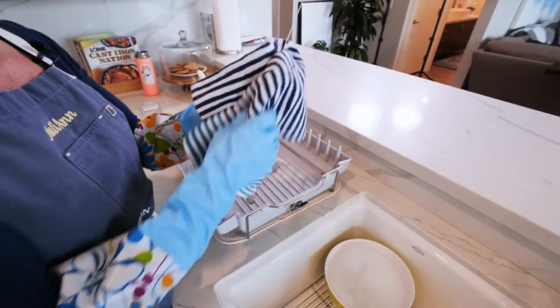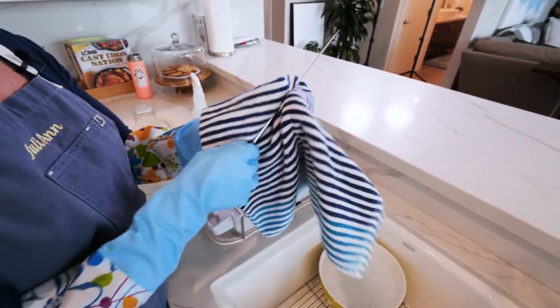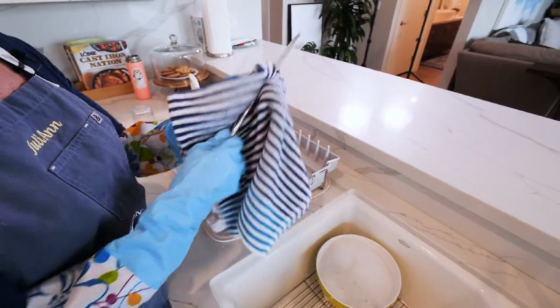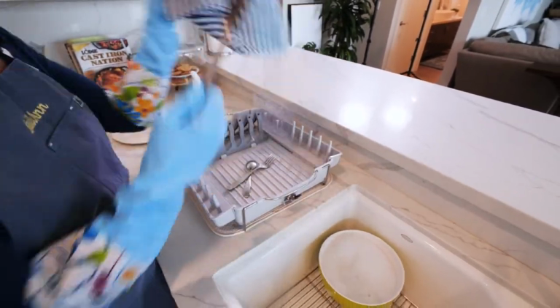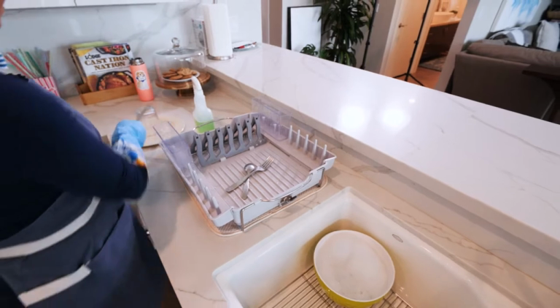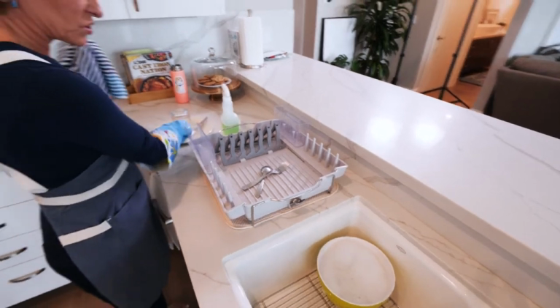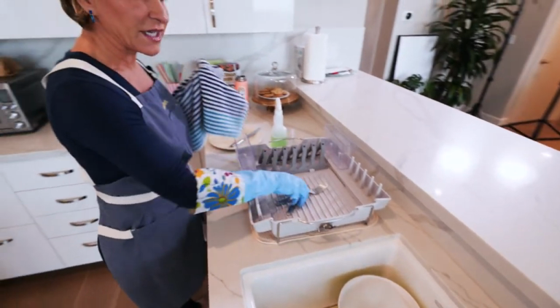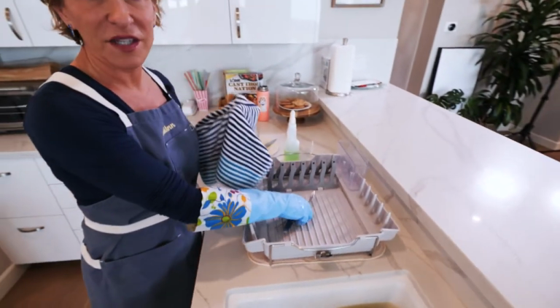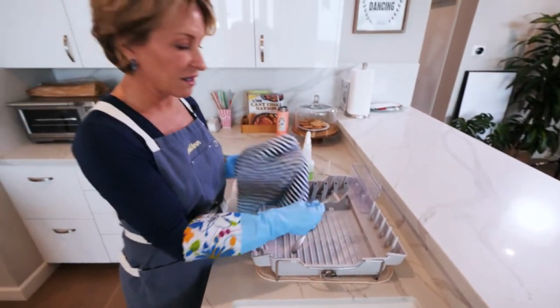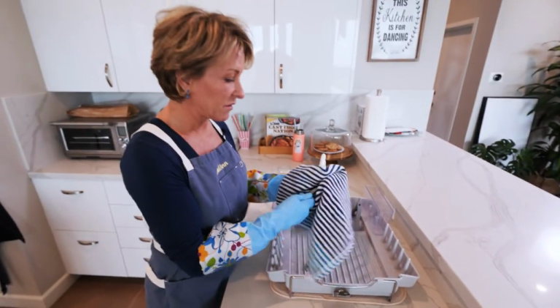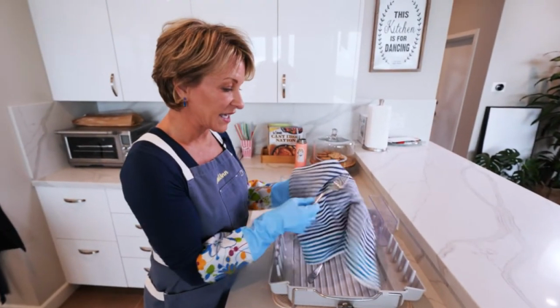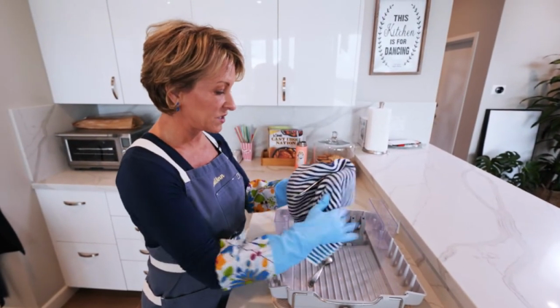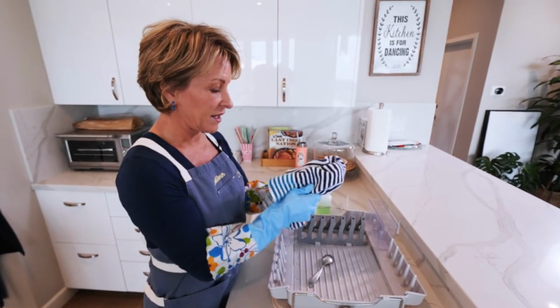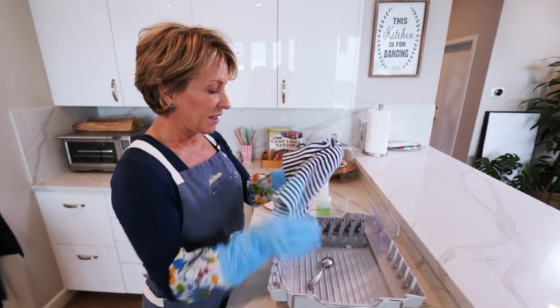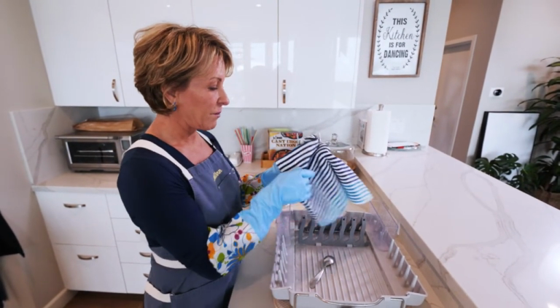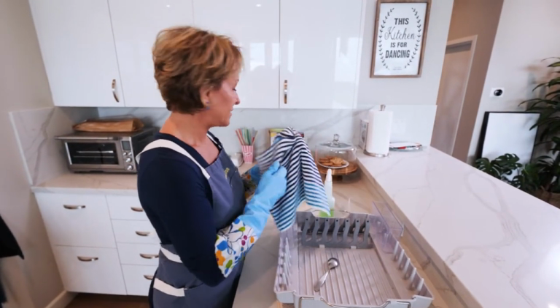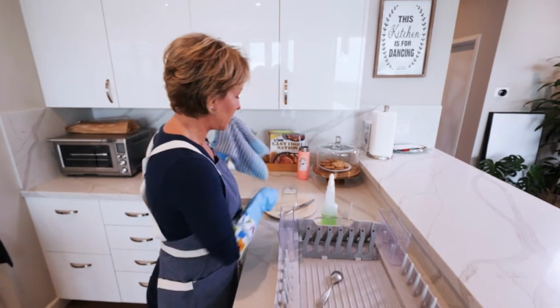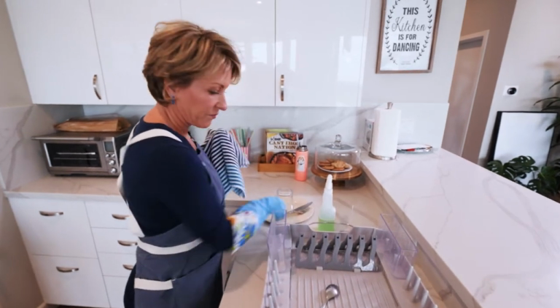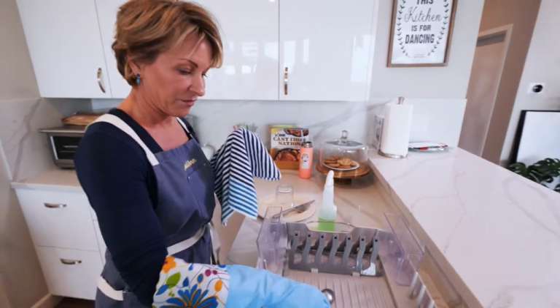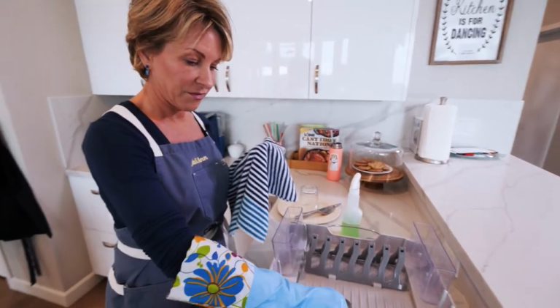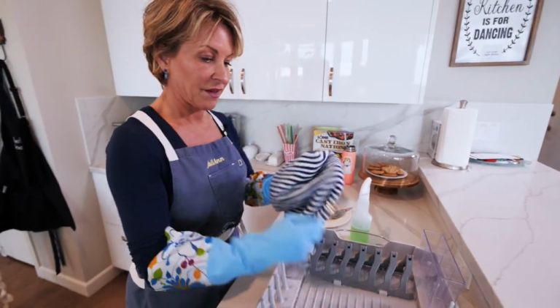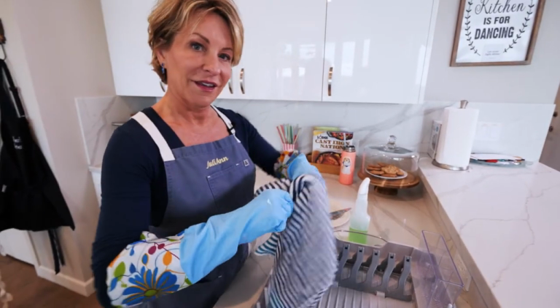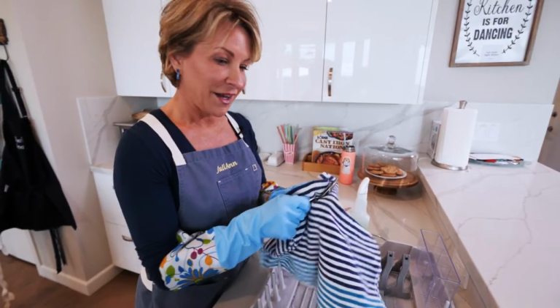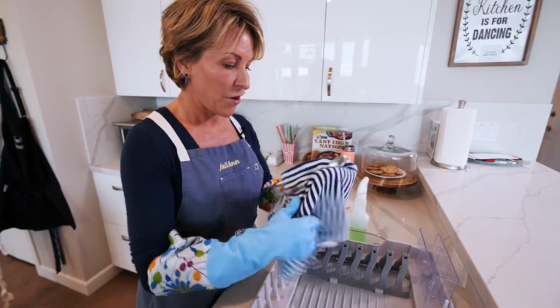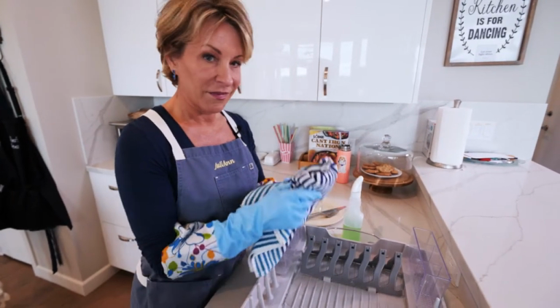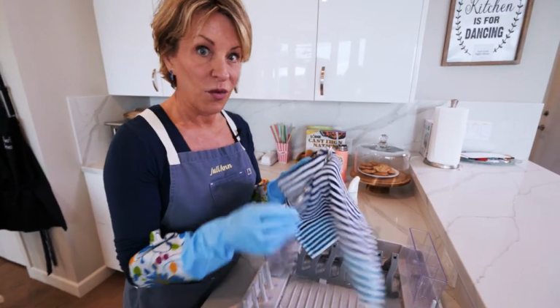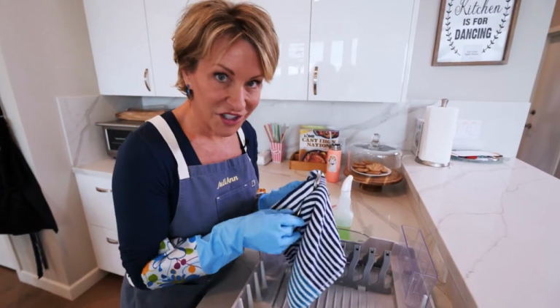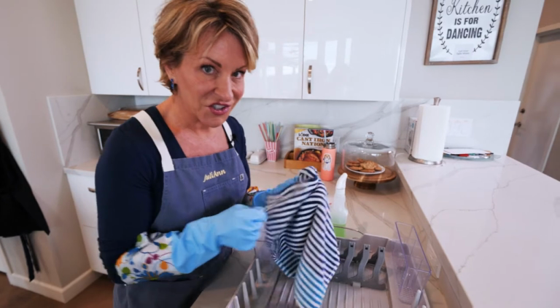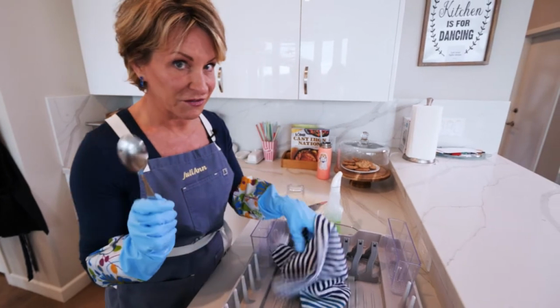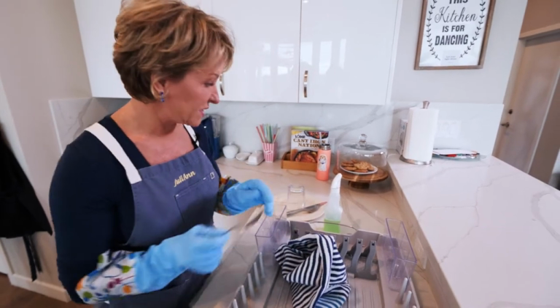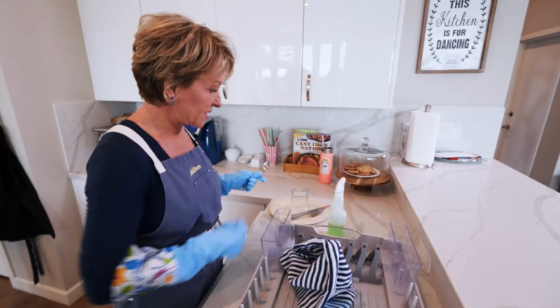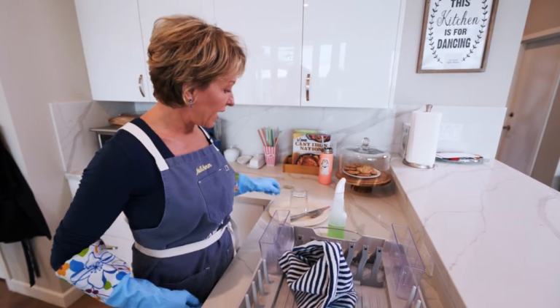Then our utensils — just going to polish them up with our towel. Boom, just like that, super easy. Only takes a couple of seconds and they come out nice and clean. All right, now we've washed the dishes and dried the dishes.